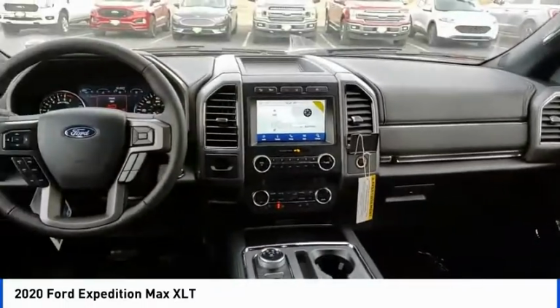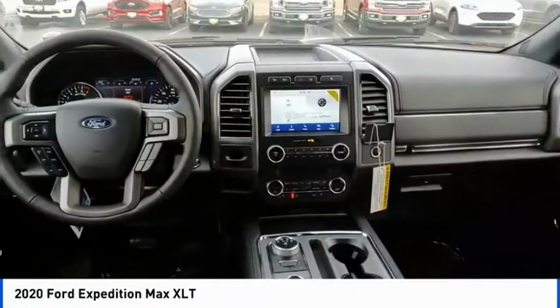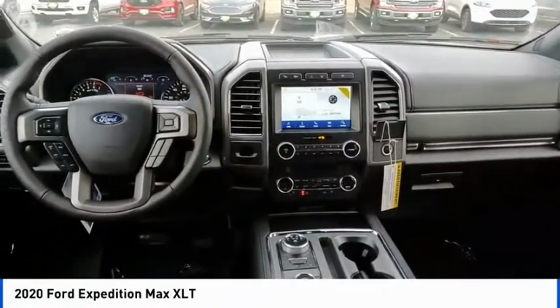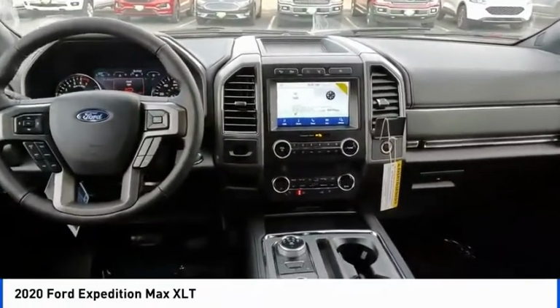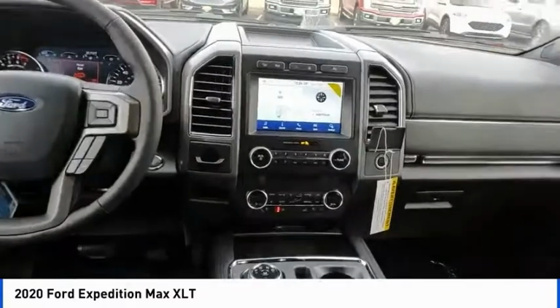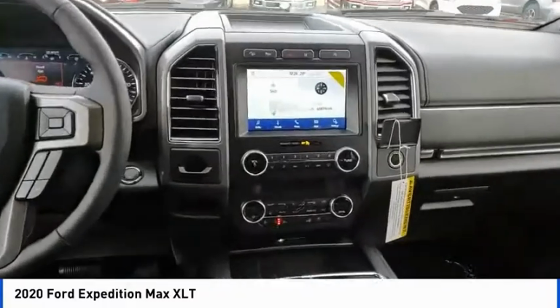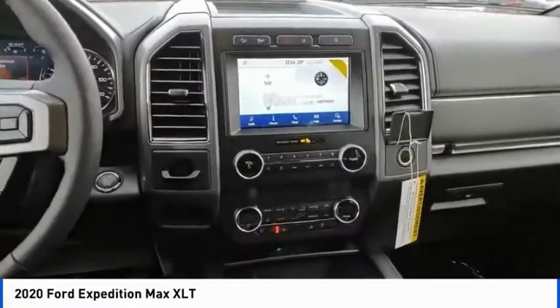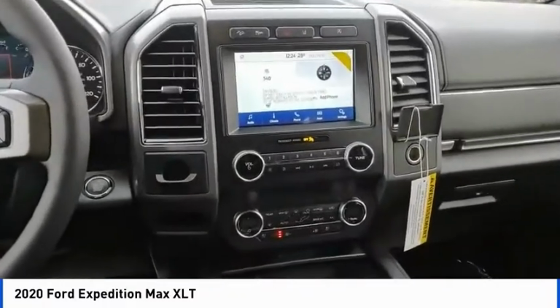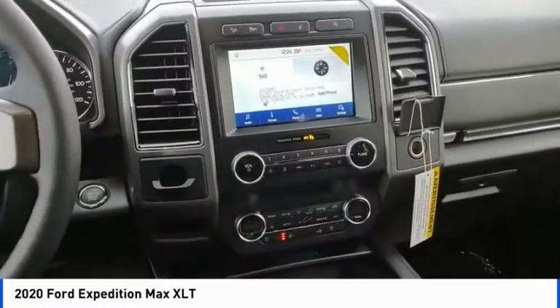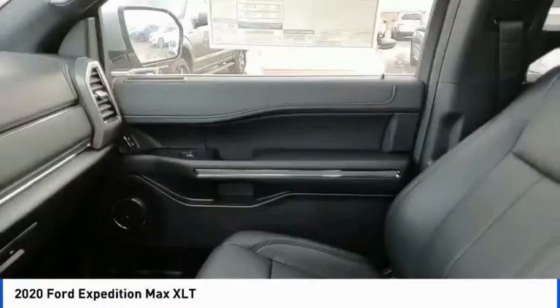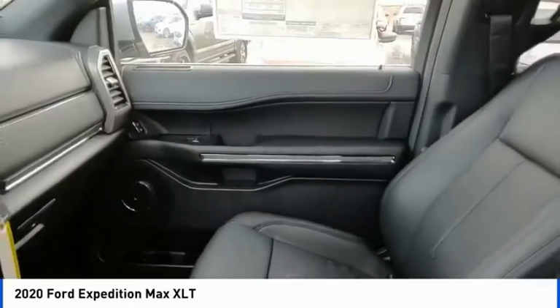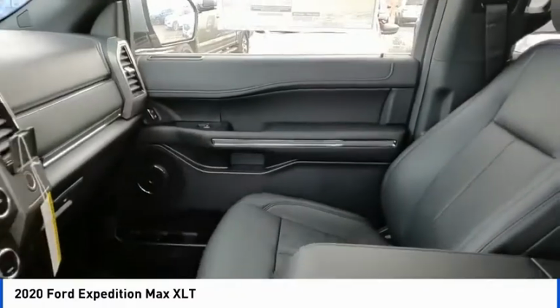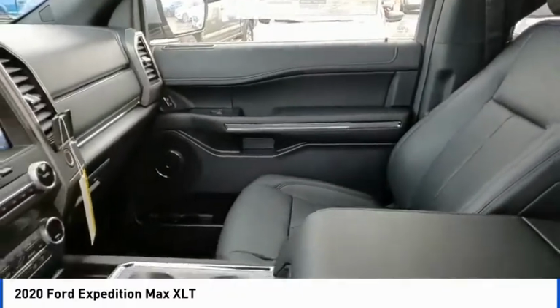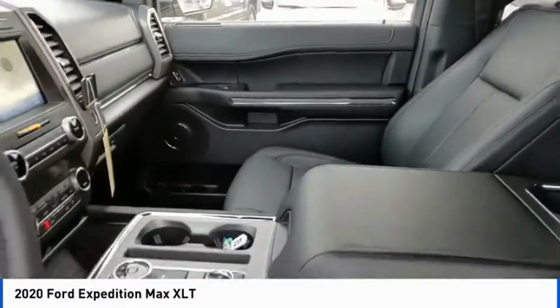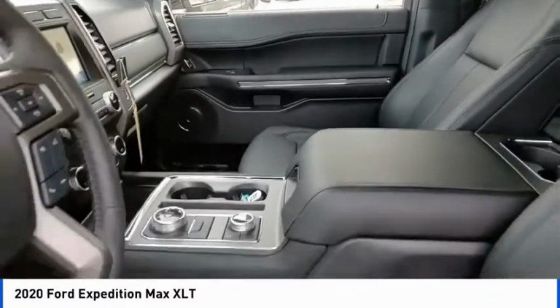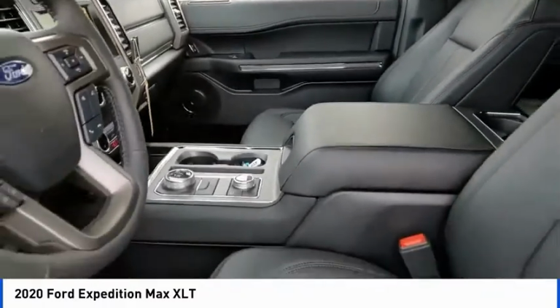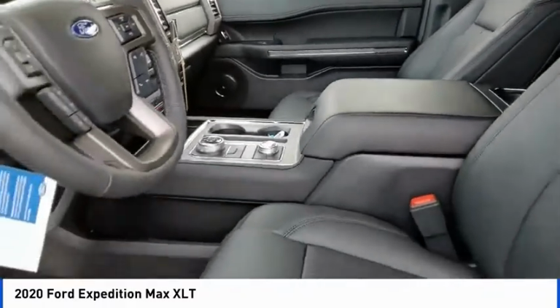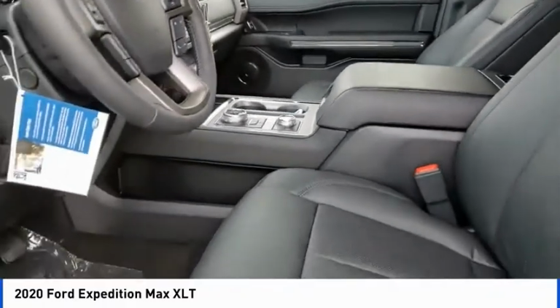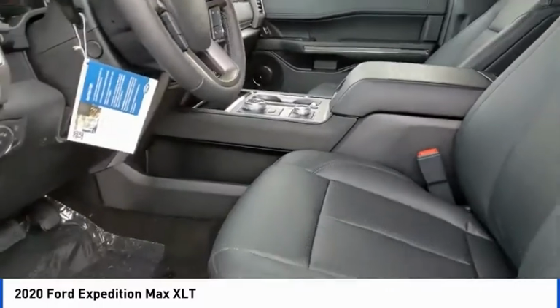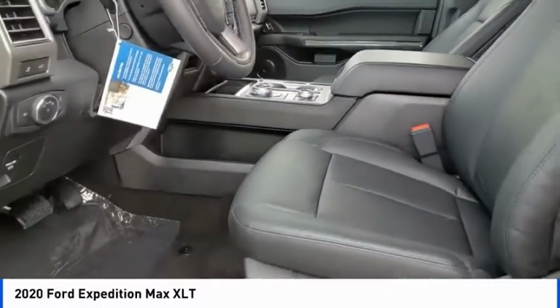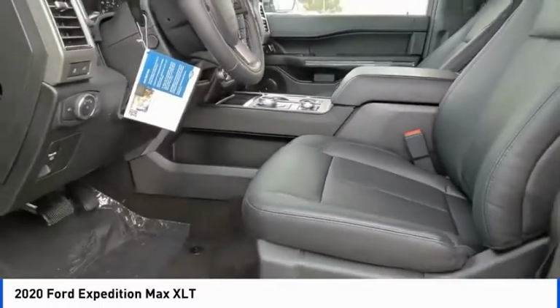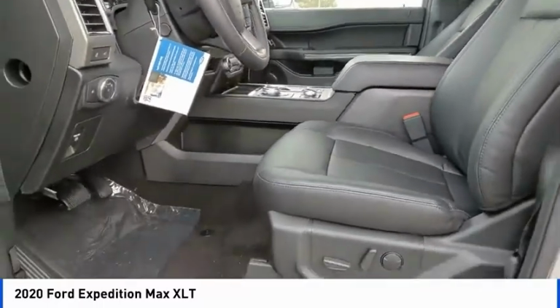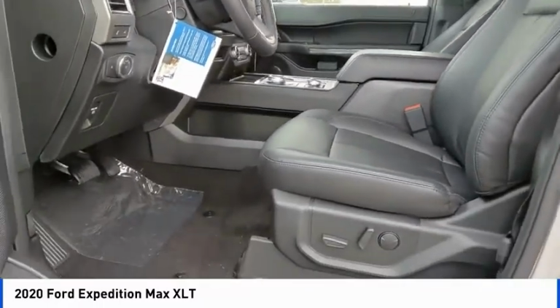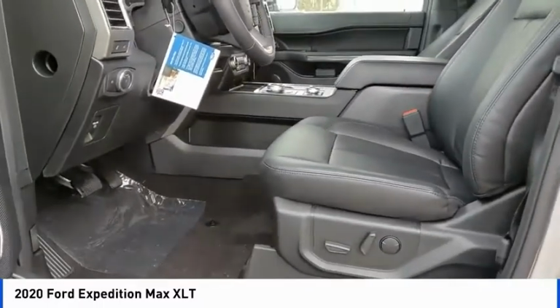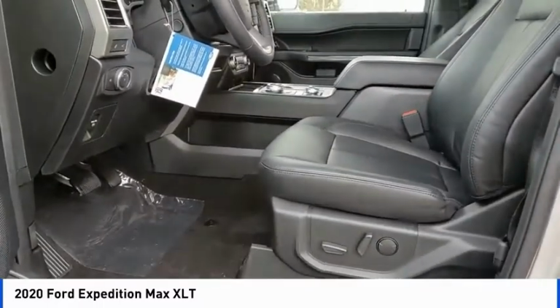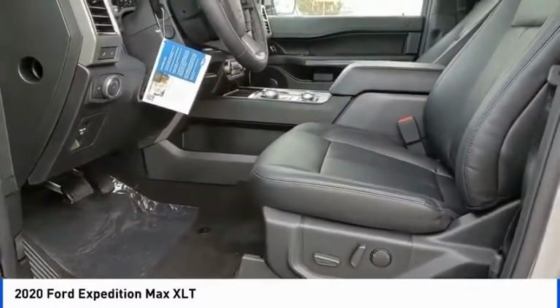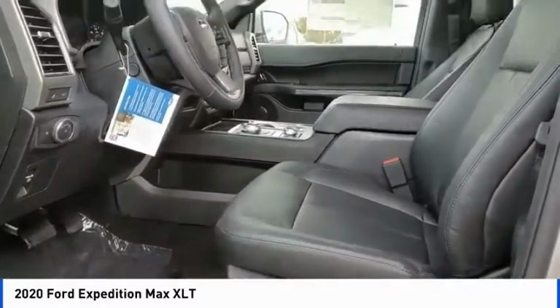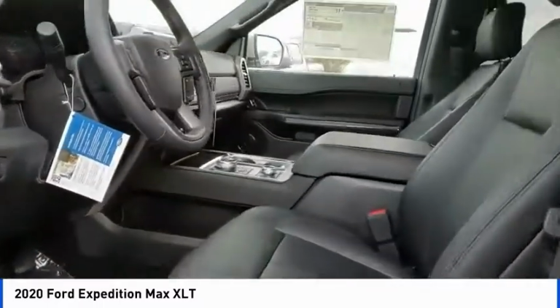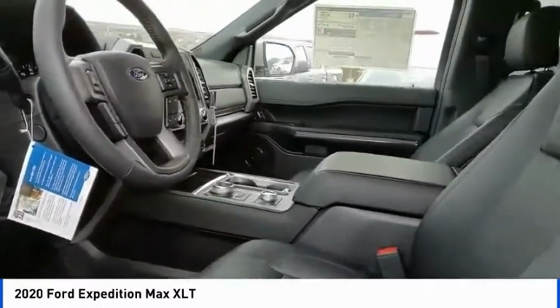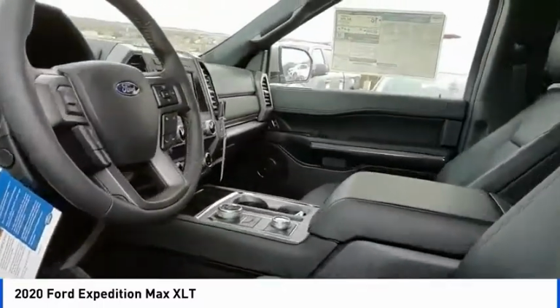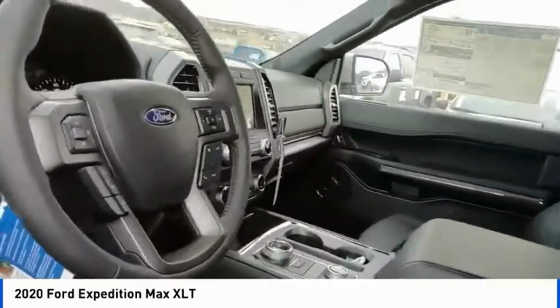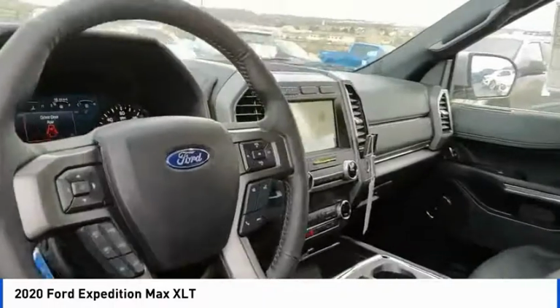Fog lights, speed control, four wheel disc brakes, front license plate bracket, rear window defroster. Take this vehicle for a spin and see why so many shoppers are now proud owners.